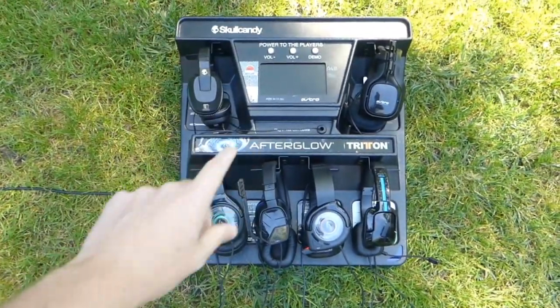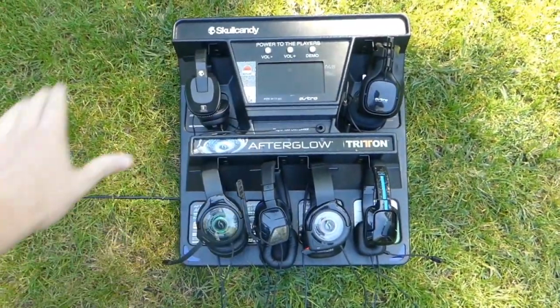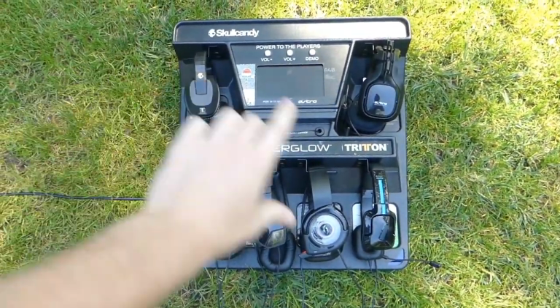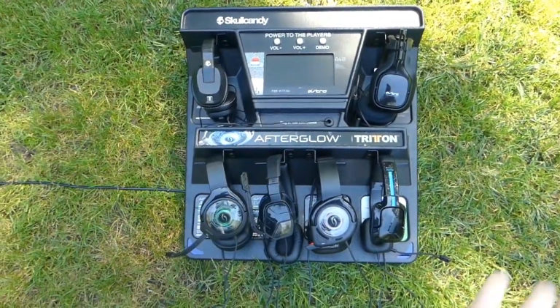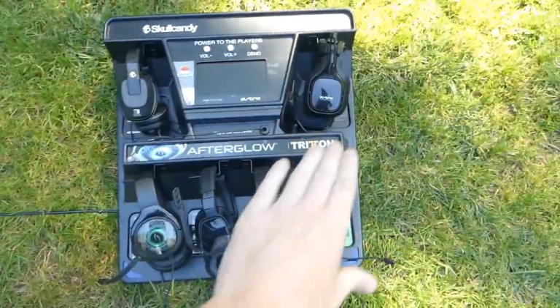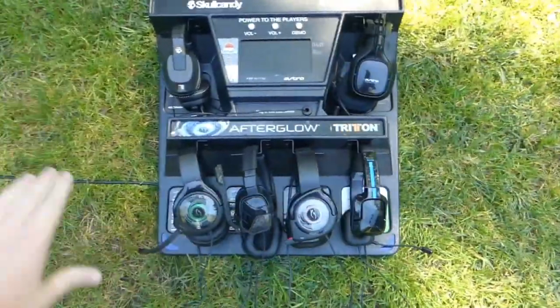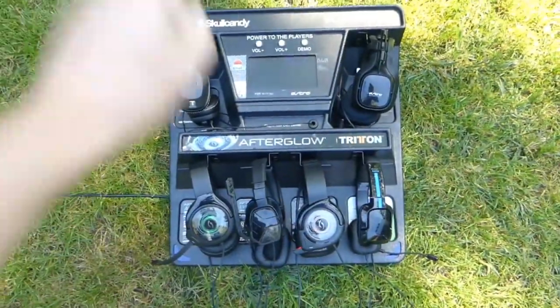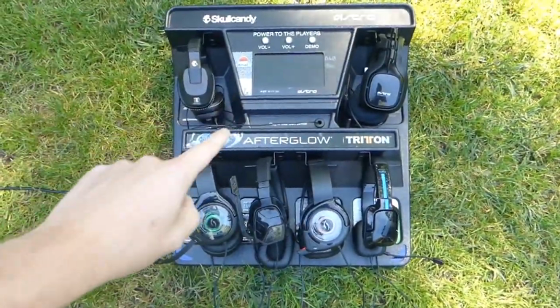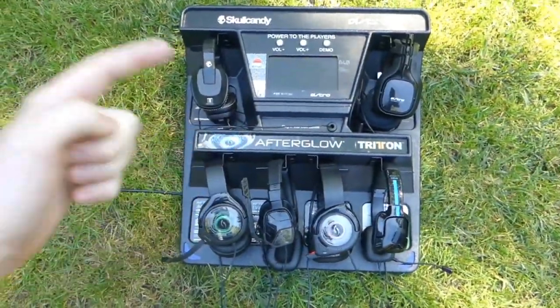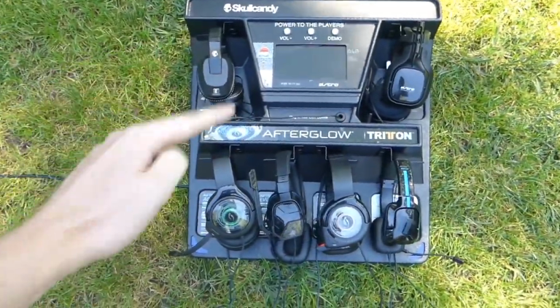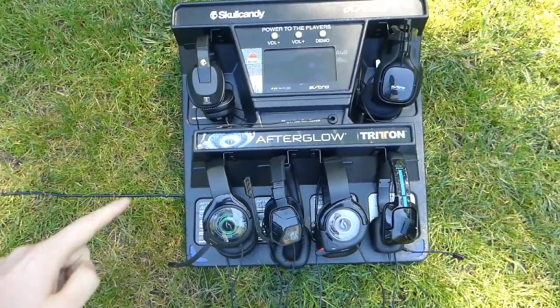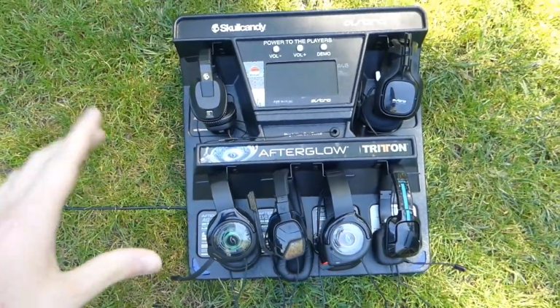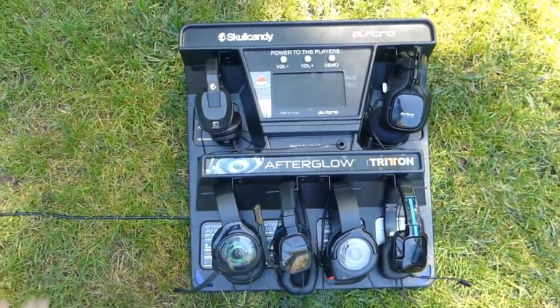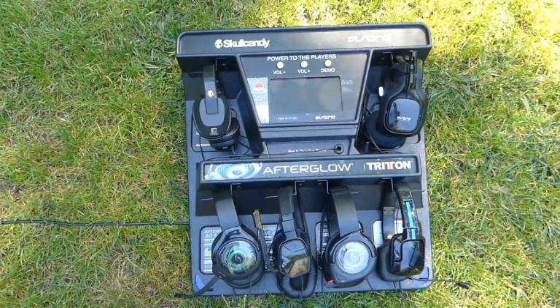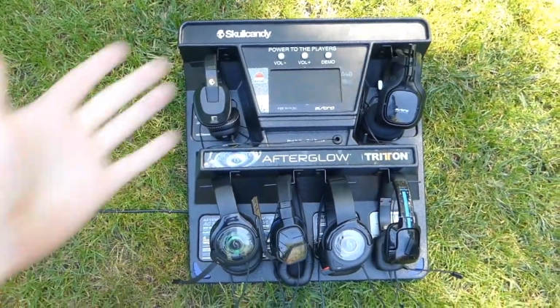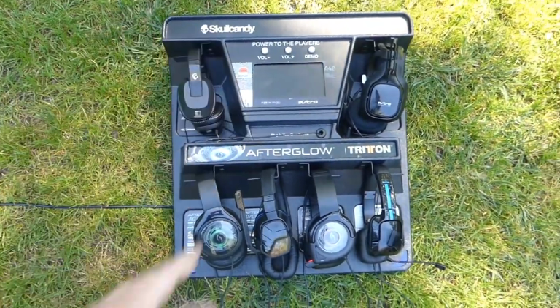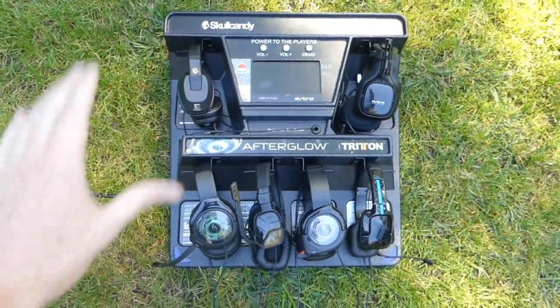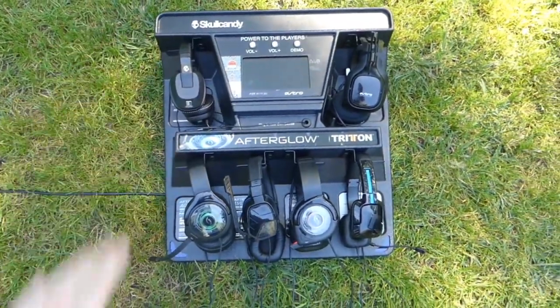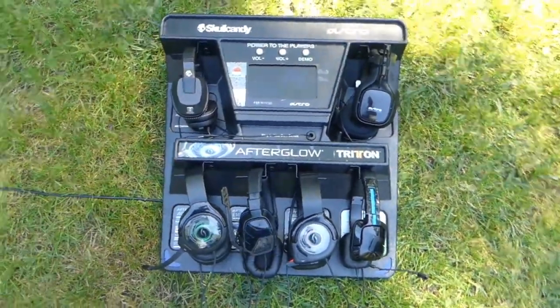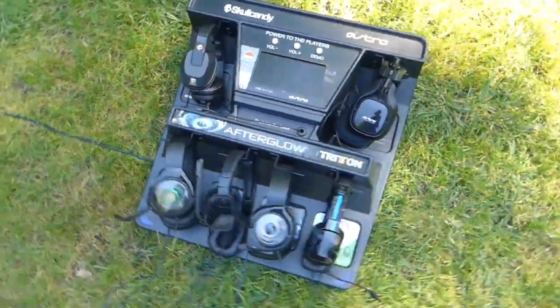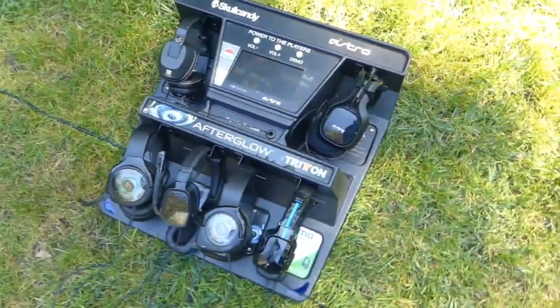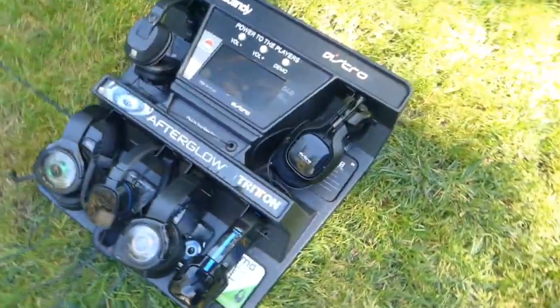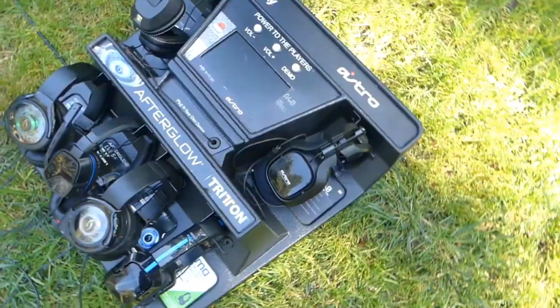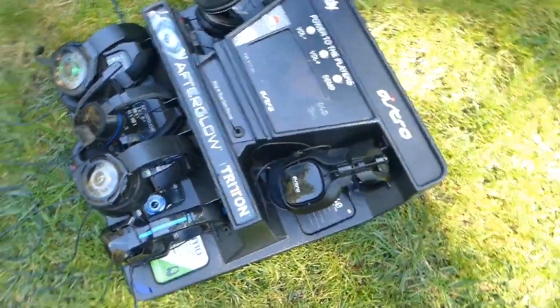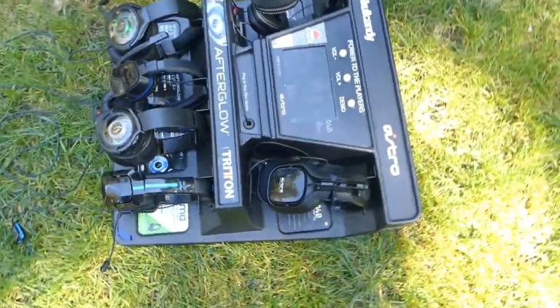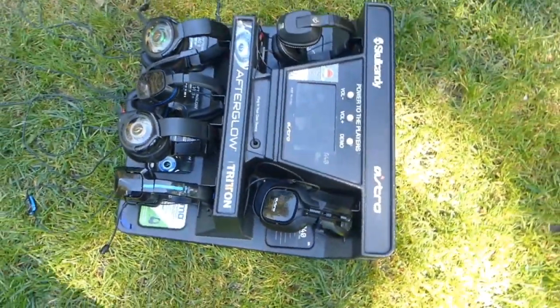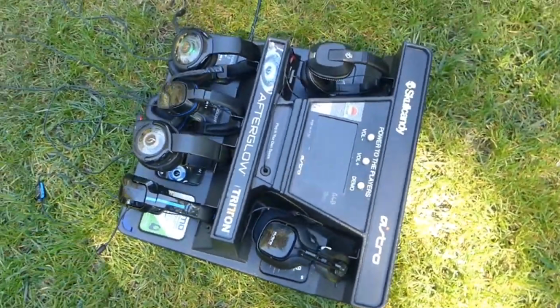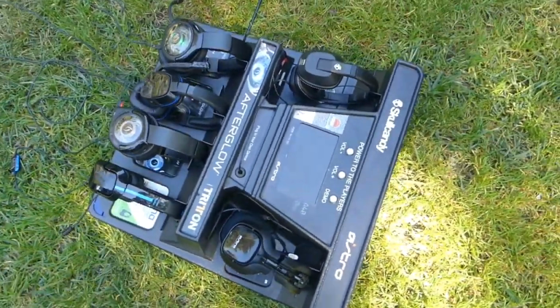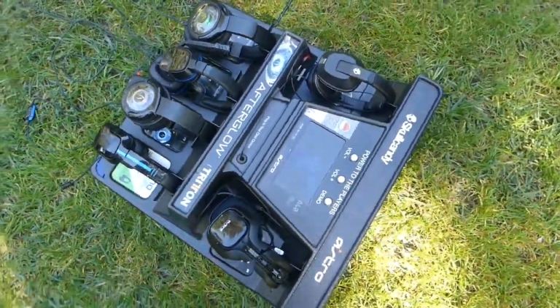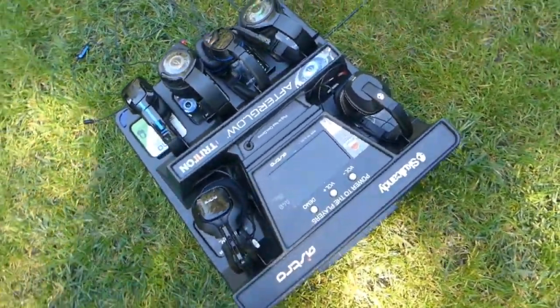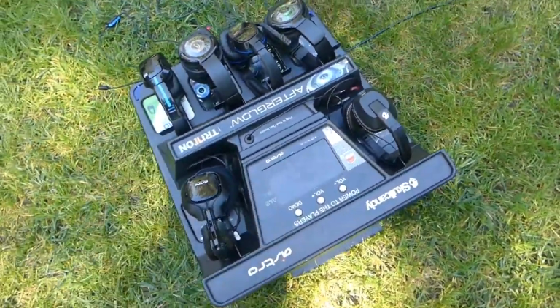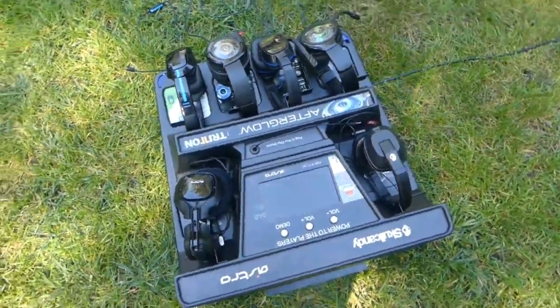Before I start going over the headsets, I want you guys to know this thing was extremely dusty. I don't know if anyone could tell at night when I made the video, but it was so dusty — everything was covered in dust. I was able to clean it all up, so it looks basically brand new, really shiny.